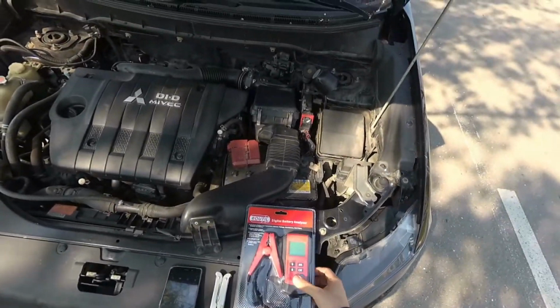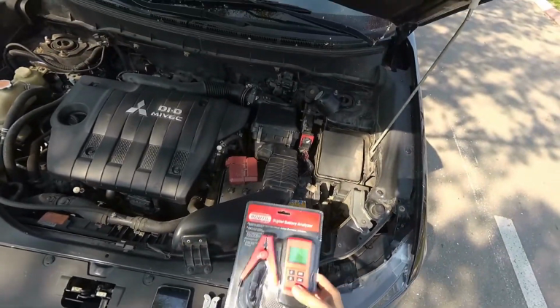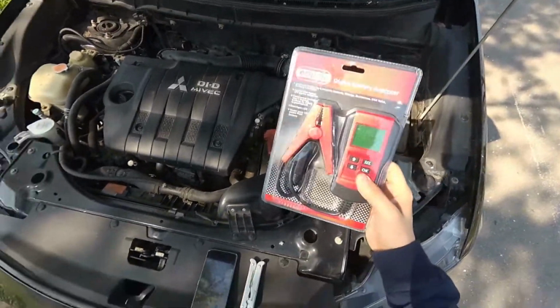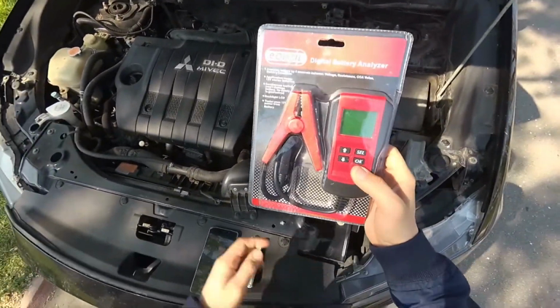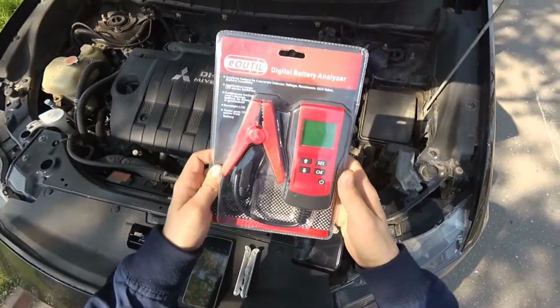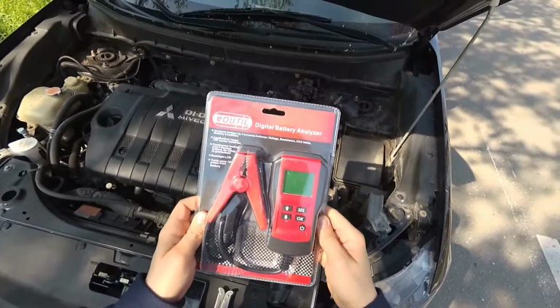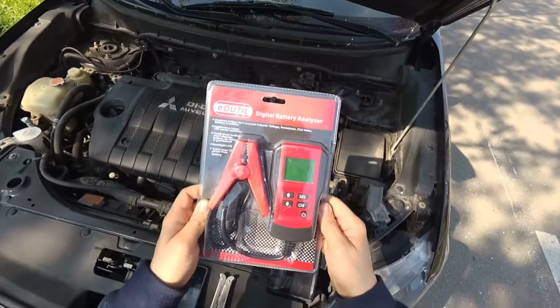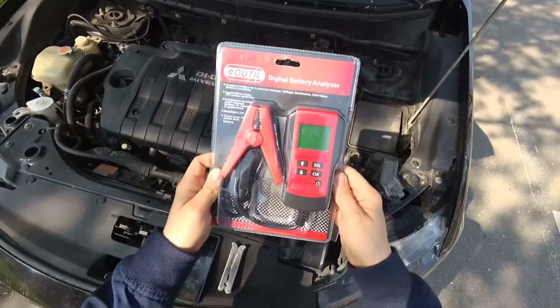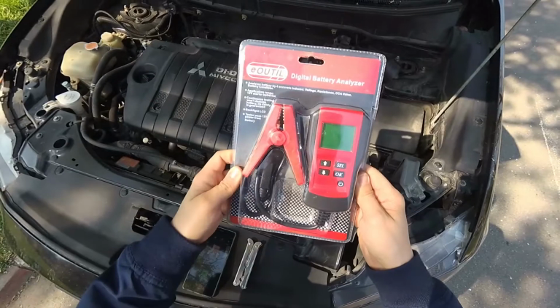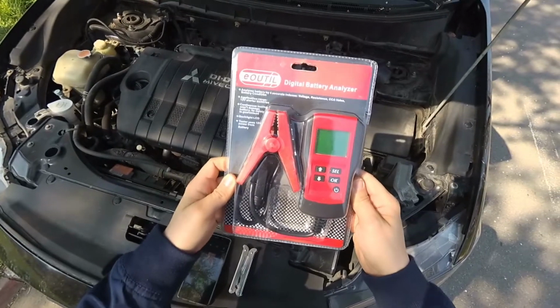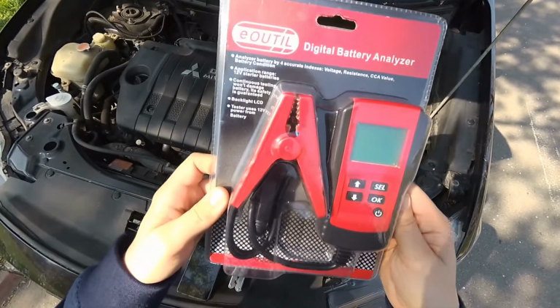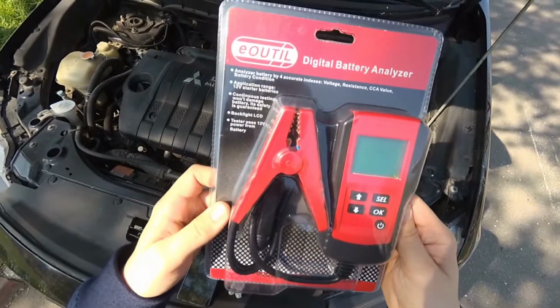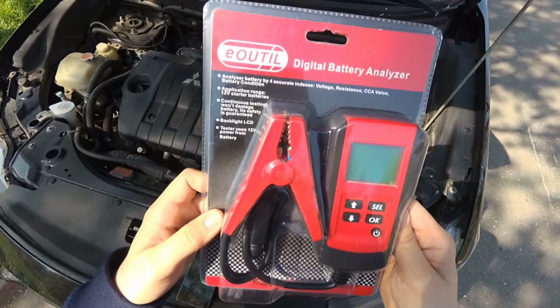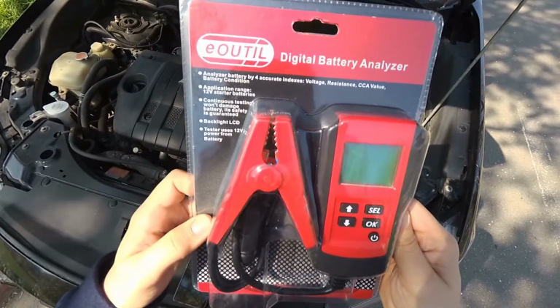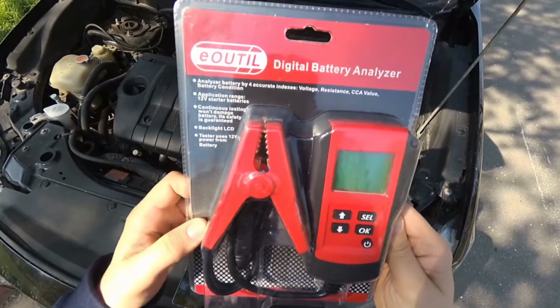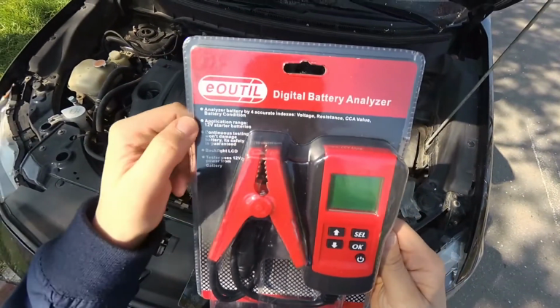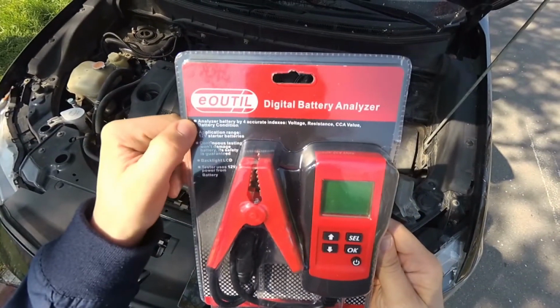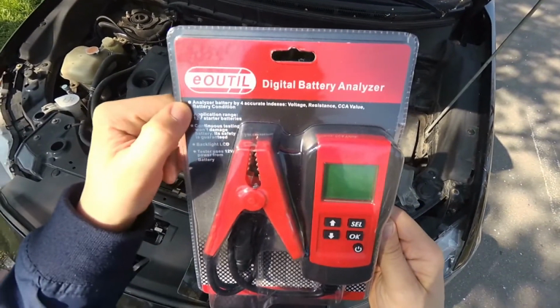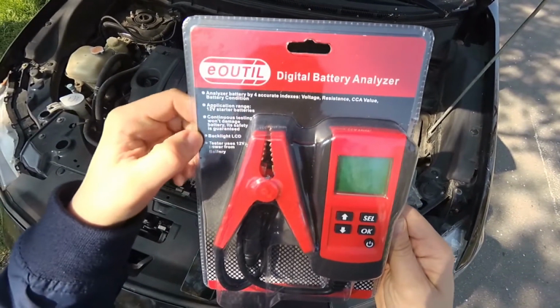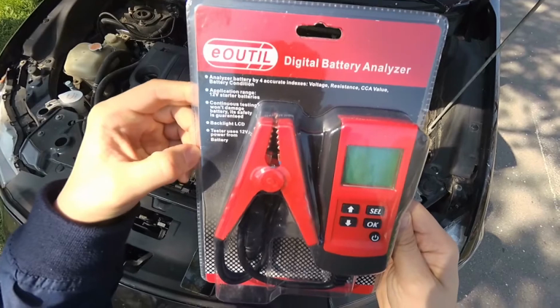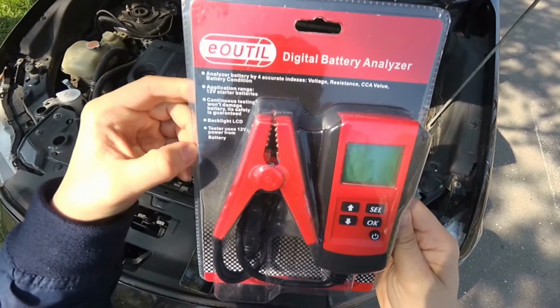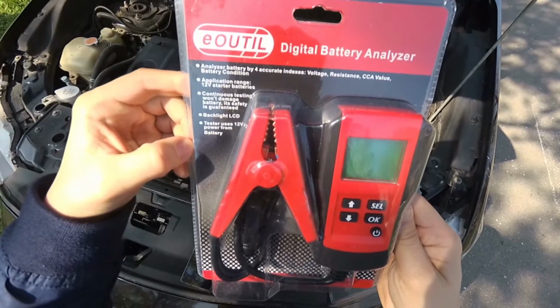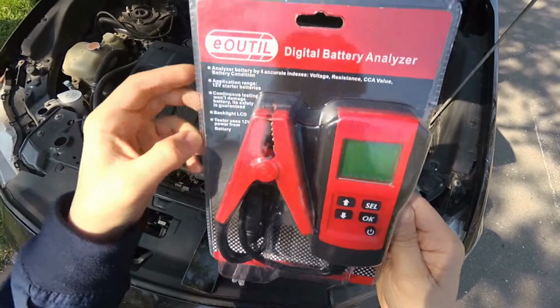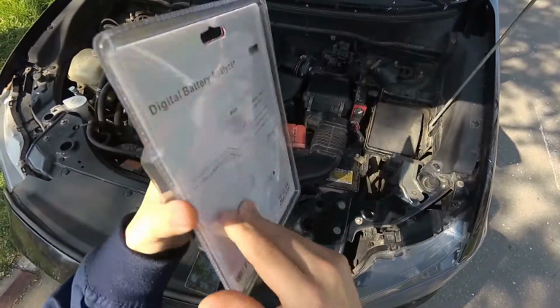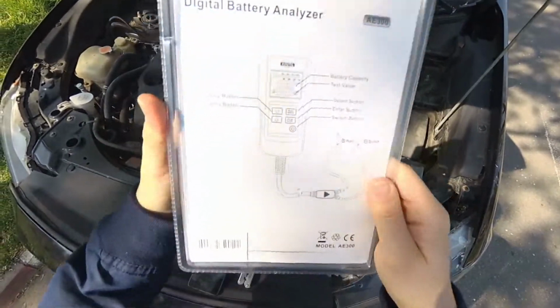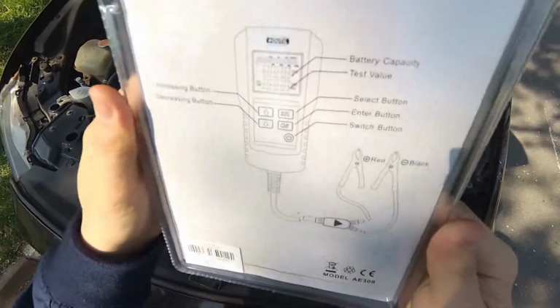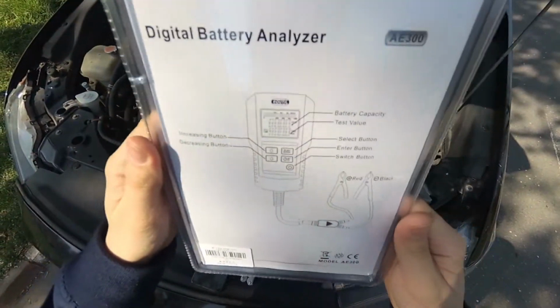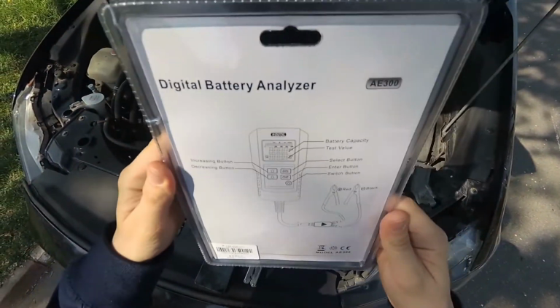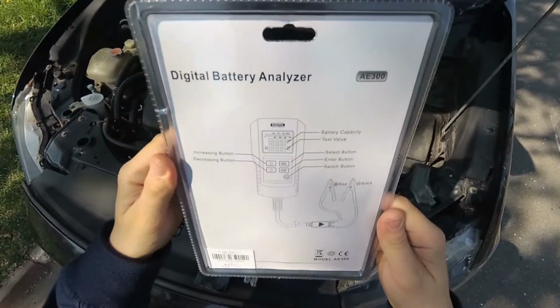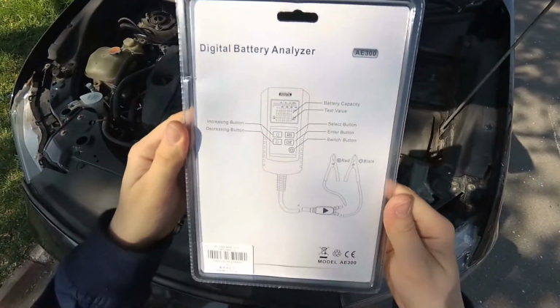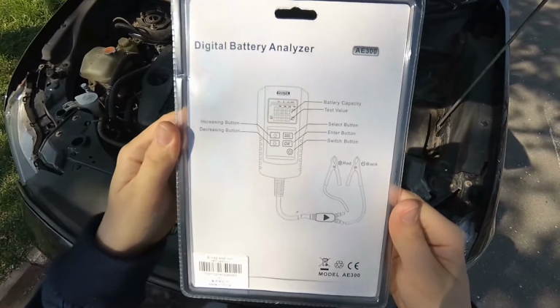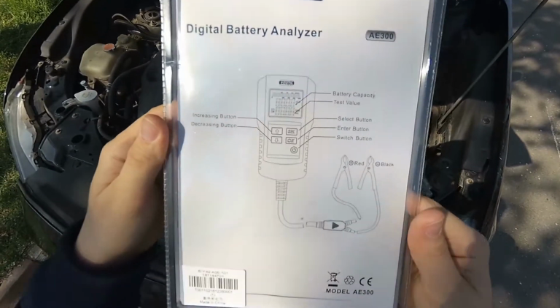Hello everyone and welcome to another review. Today we are going to take a look at a product intended for car usage. This is a battery analyzer, and it will tell you the exact capacity remaining in your car battery.